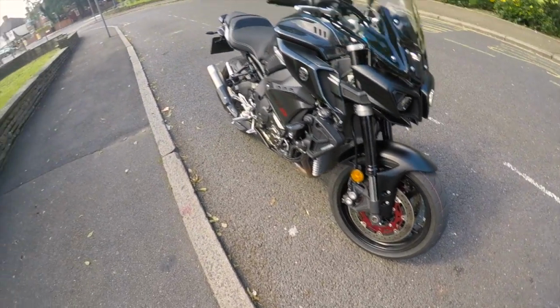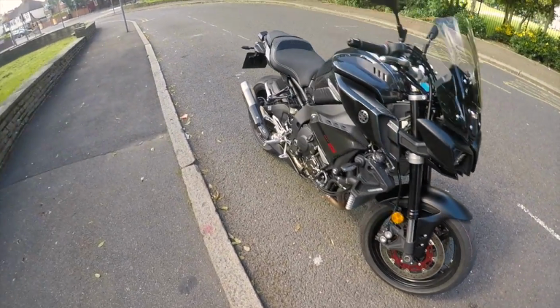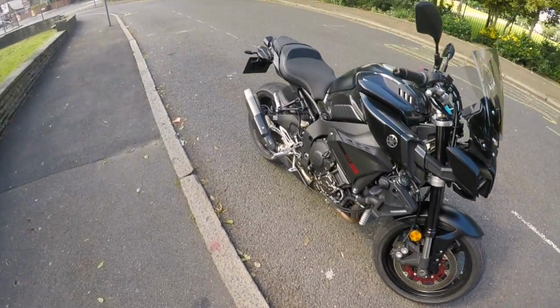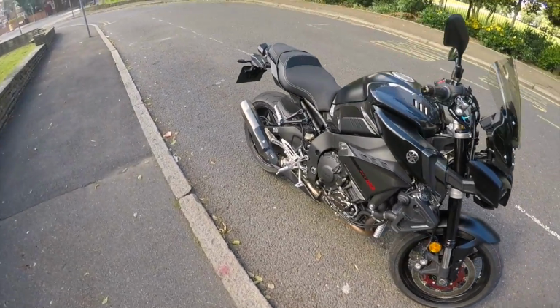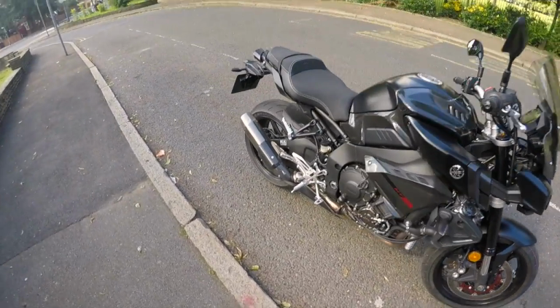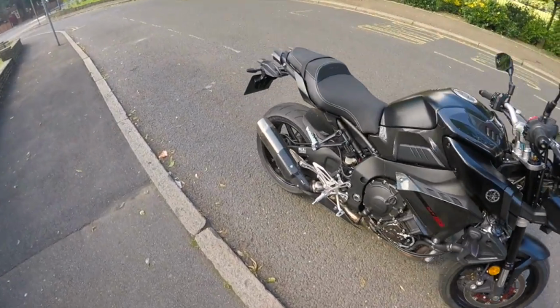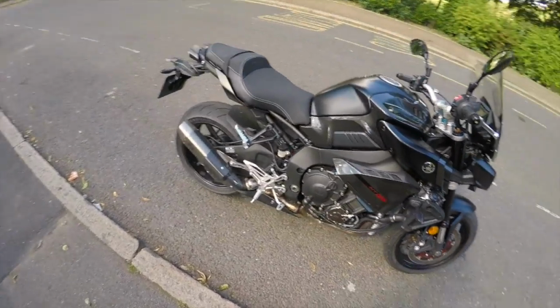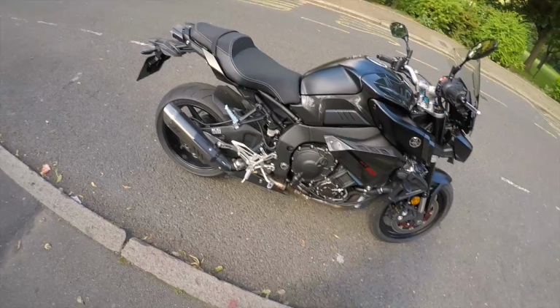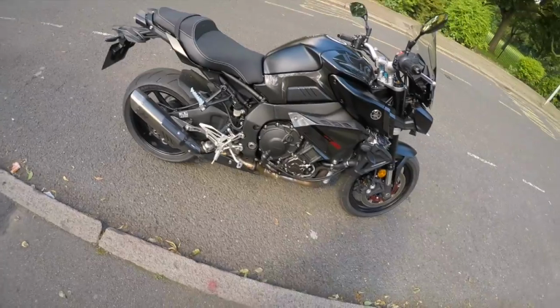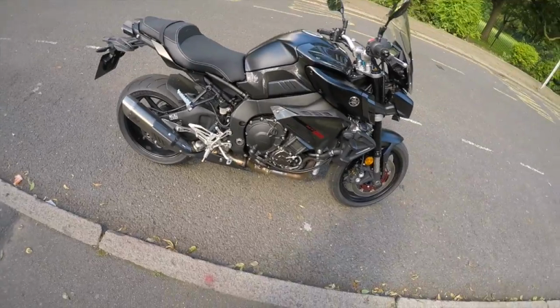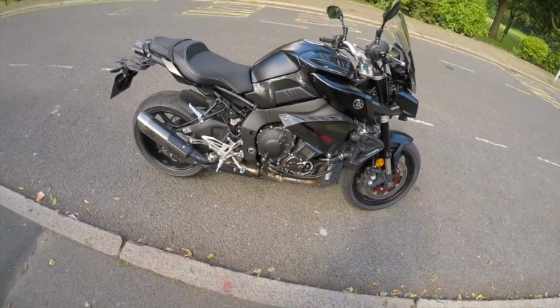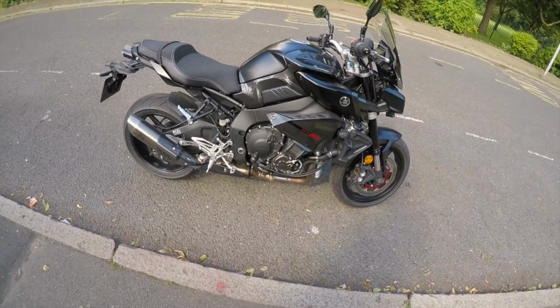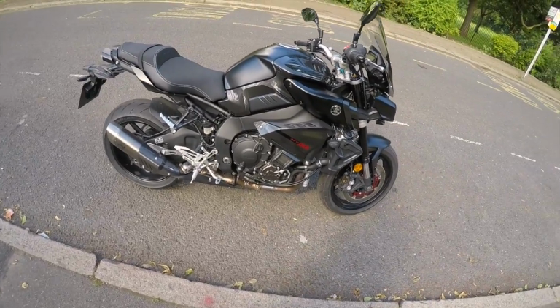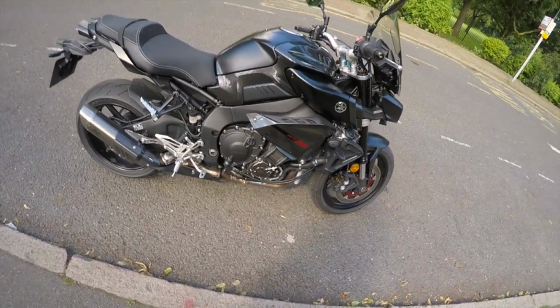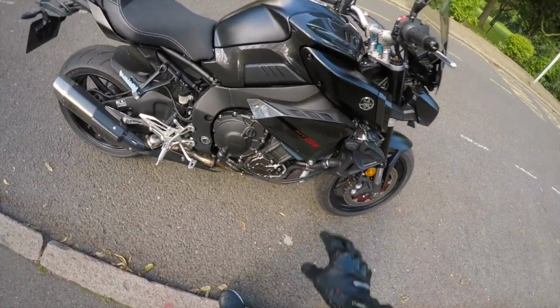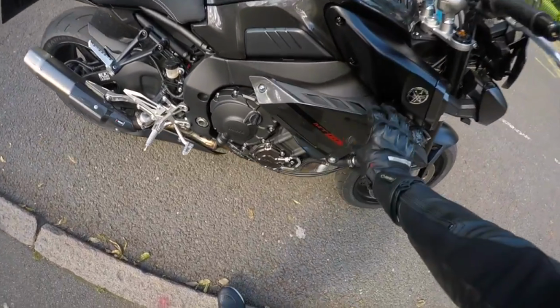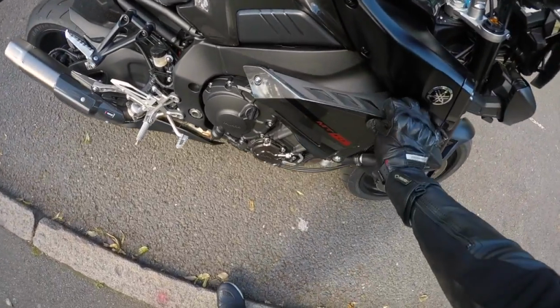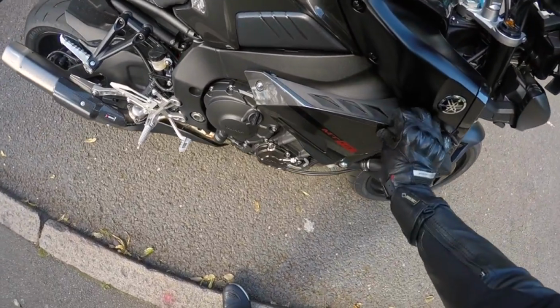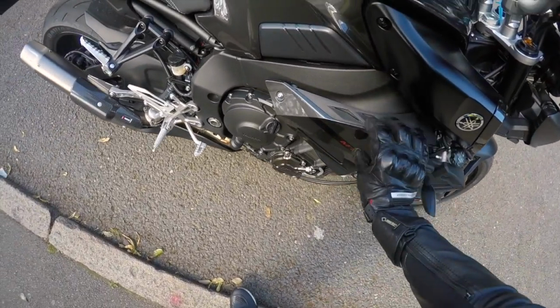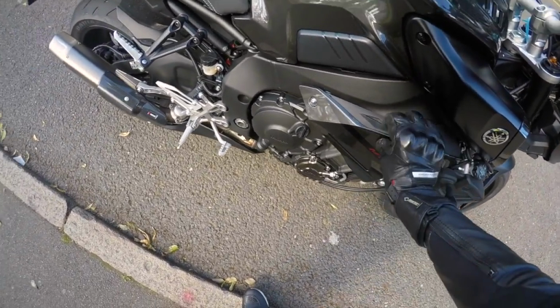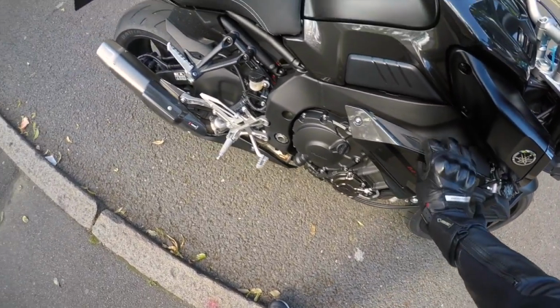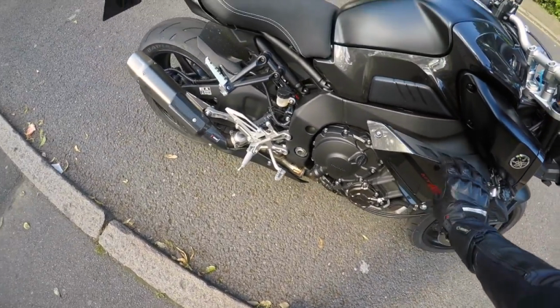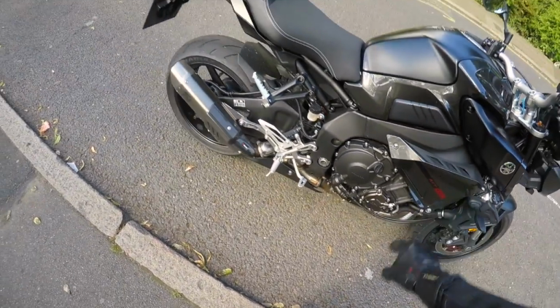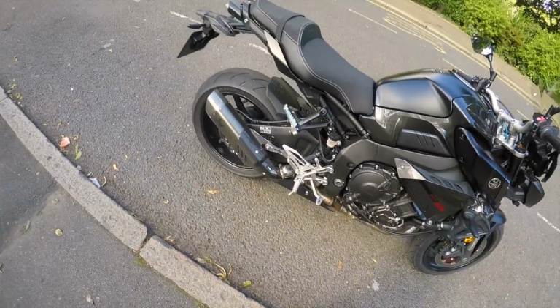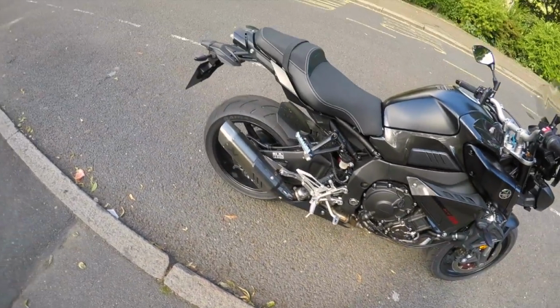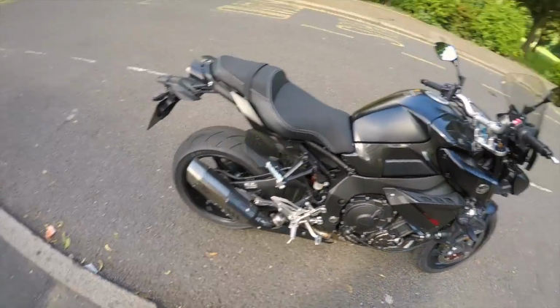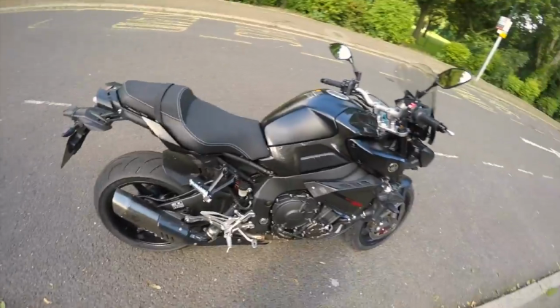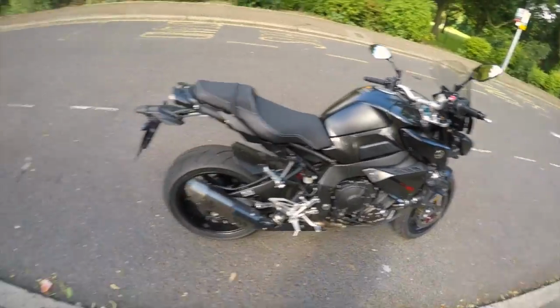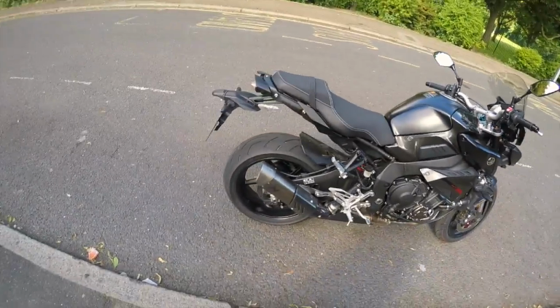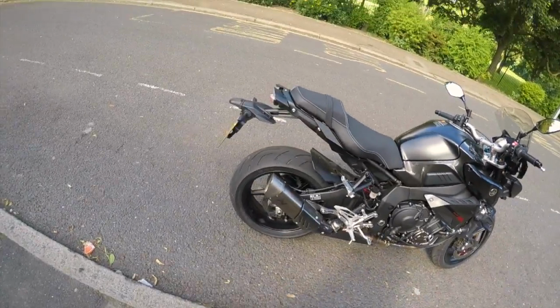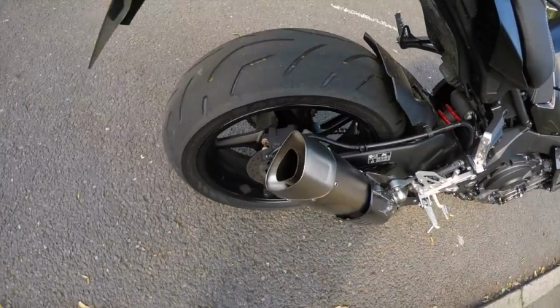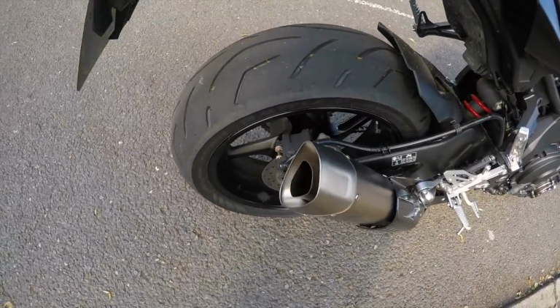It's got Akrapovic exhaust pipes. Is this plastic? Yeah, it's plastic. Sounds really nice.